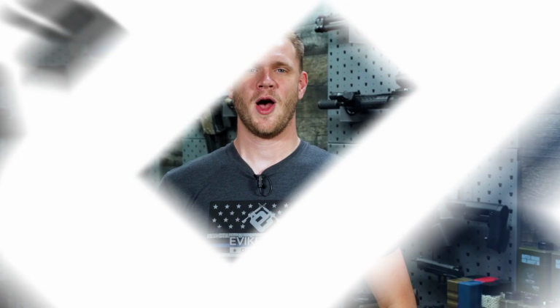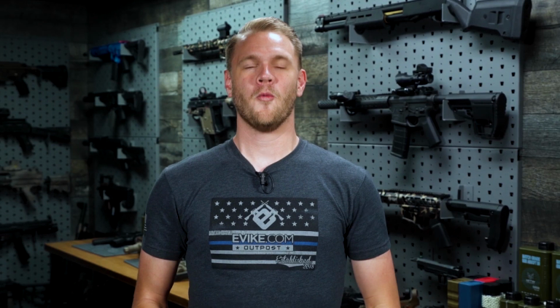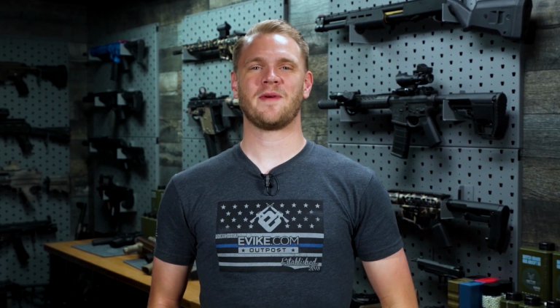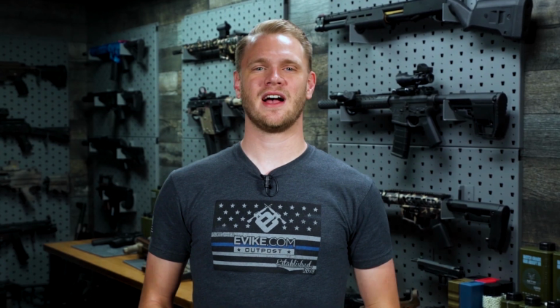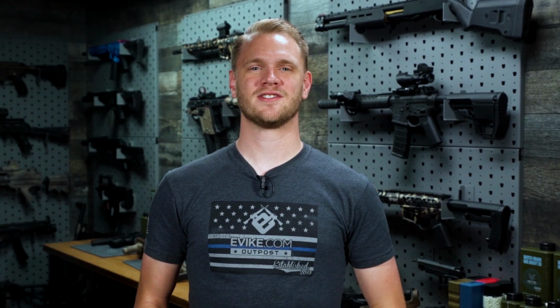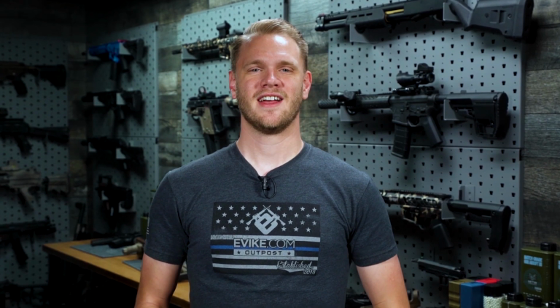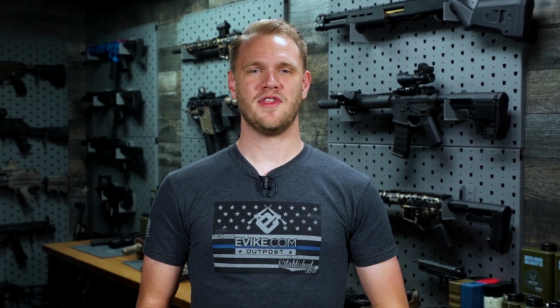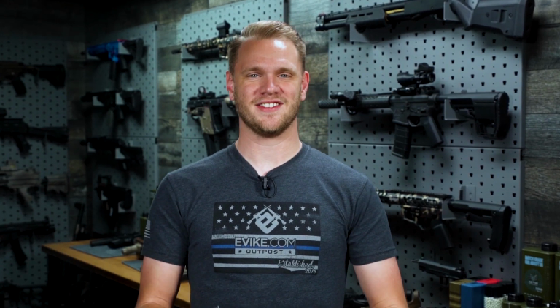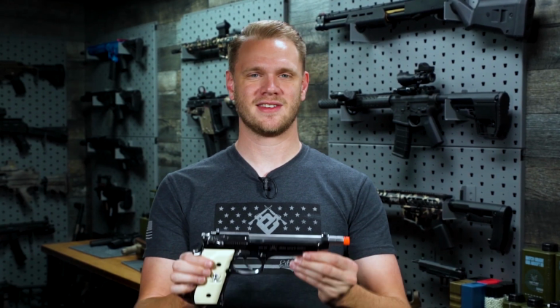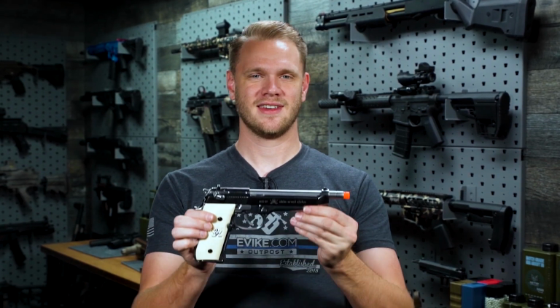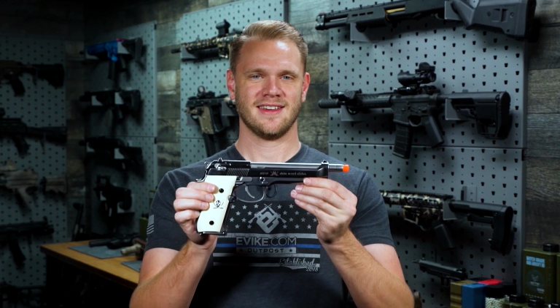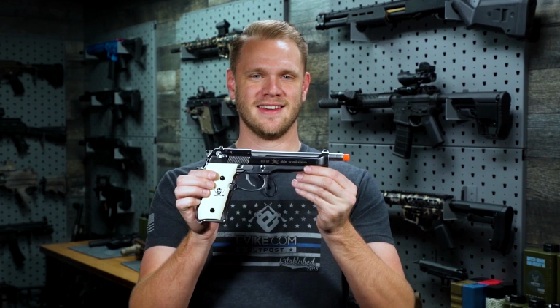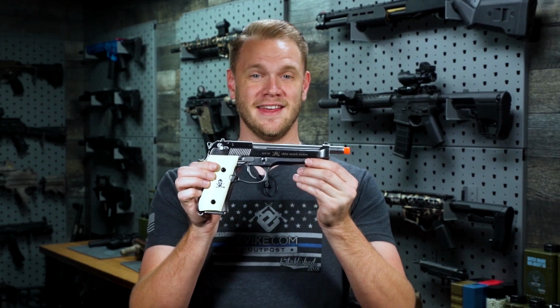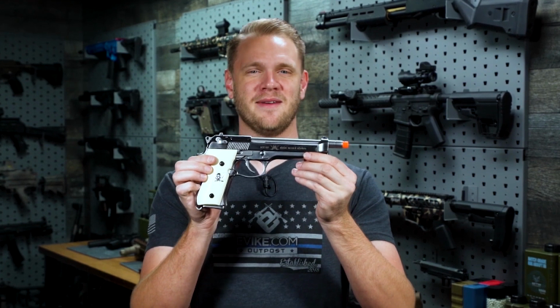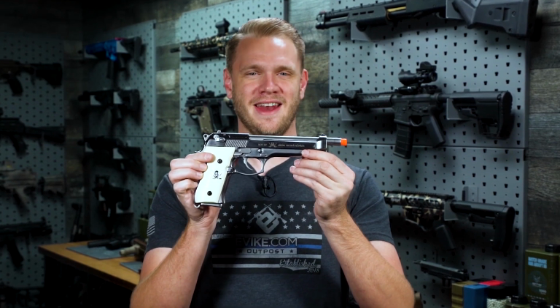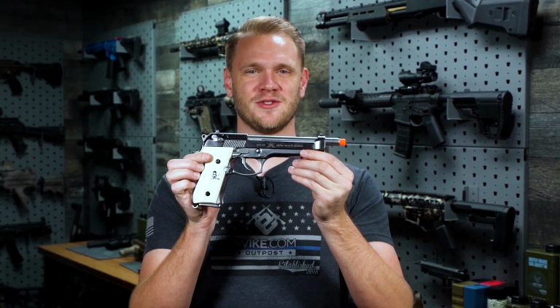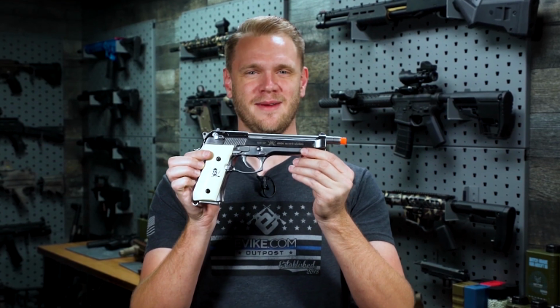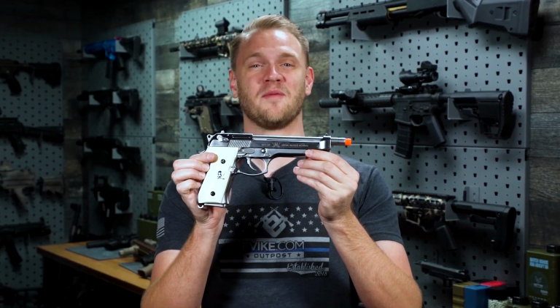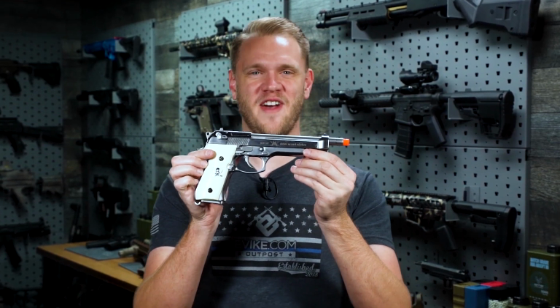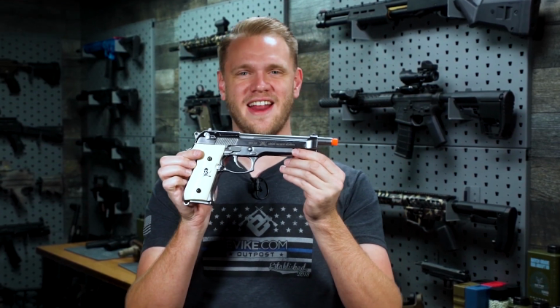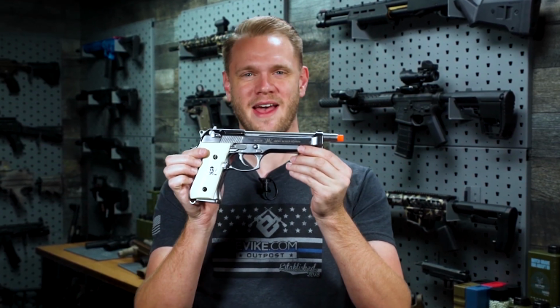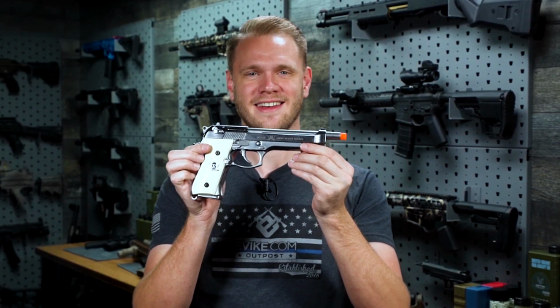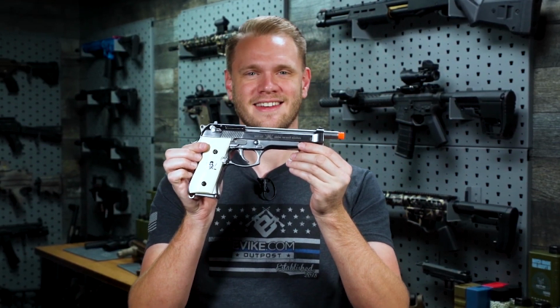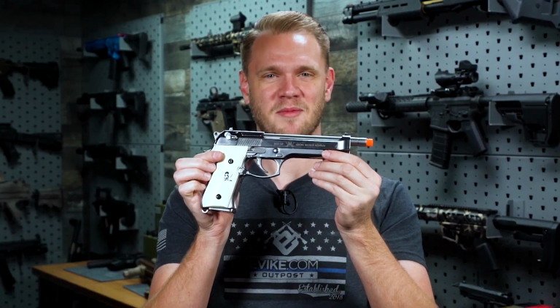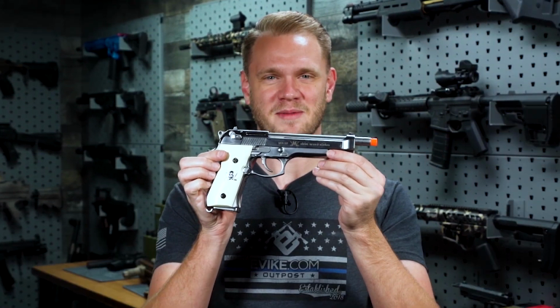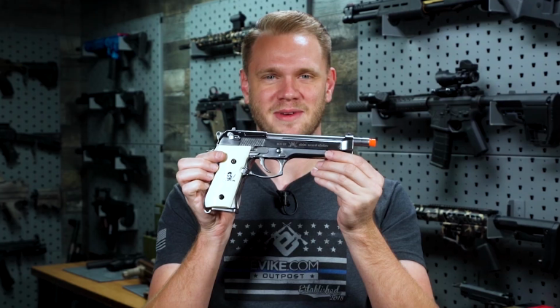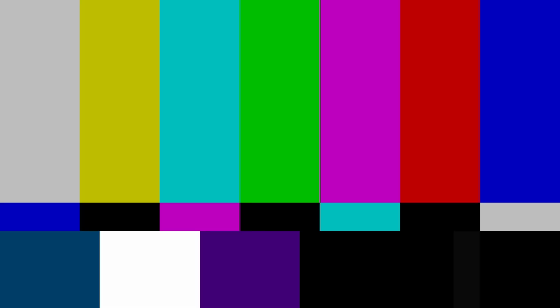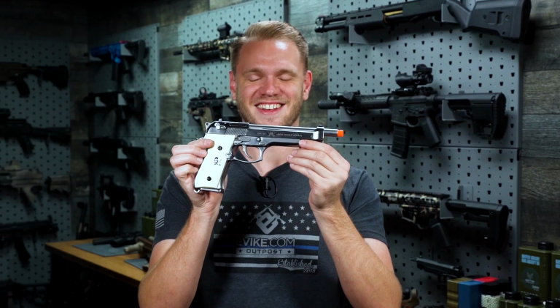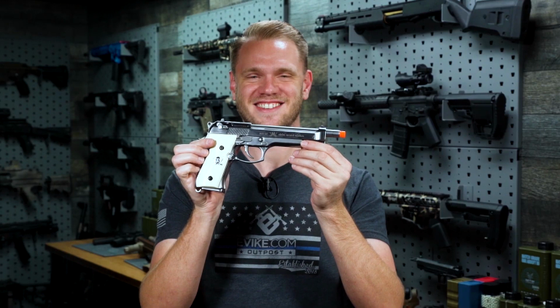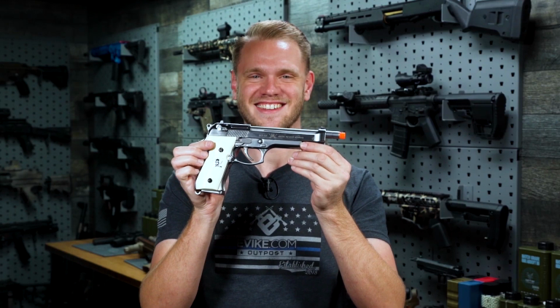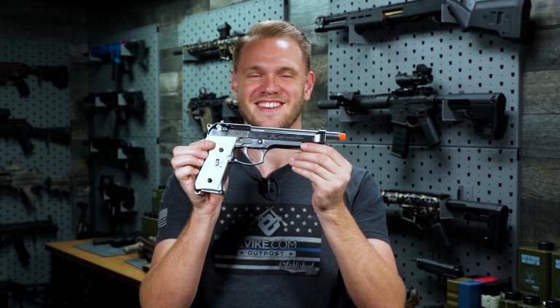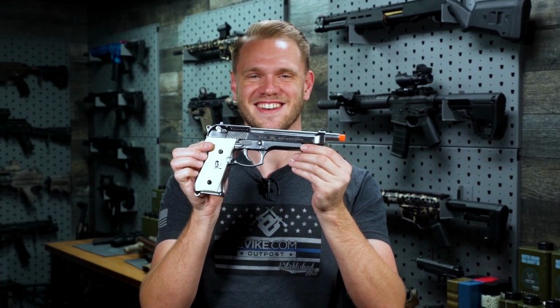What's up airsofters! This is the M9 of your dreams from your favorite anime — Cowboy Bebop. Just kidding, it's Inuyasha.